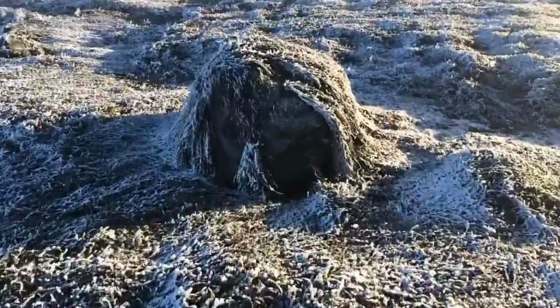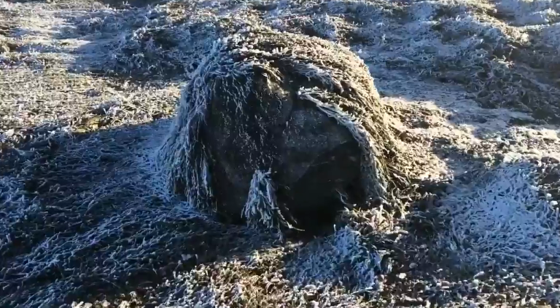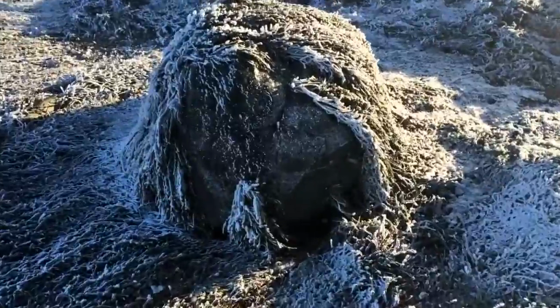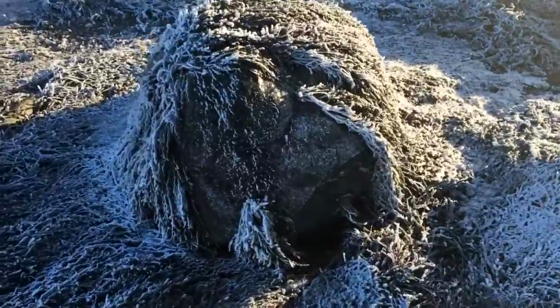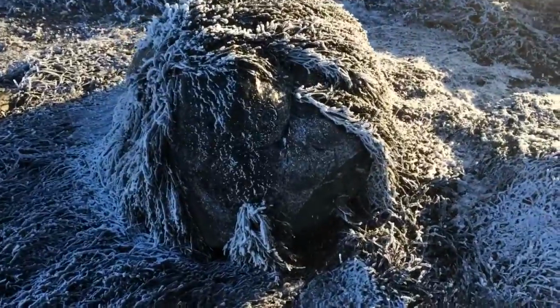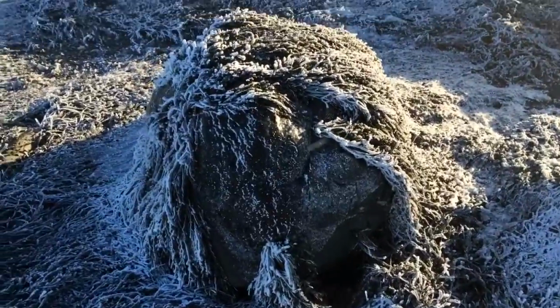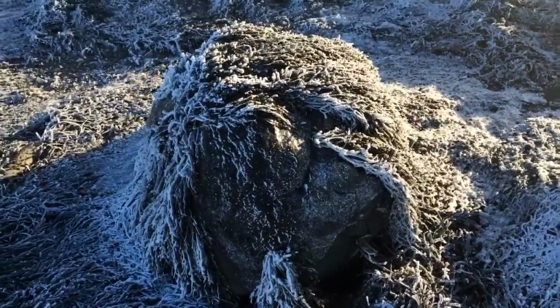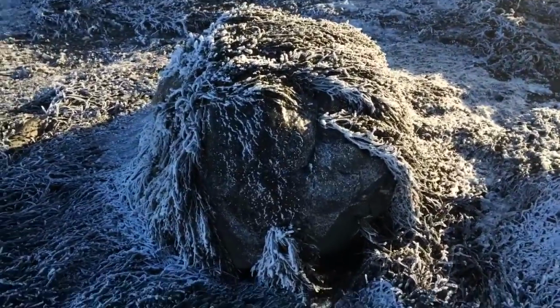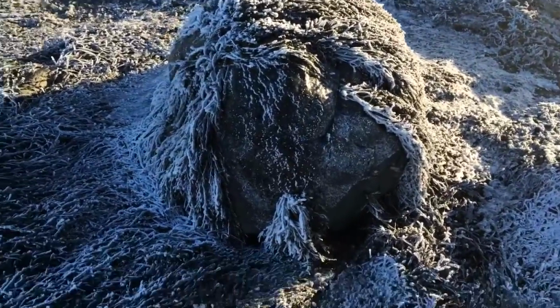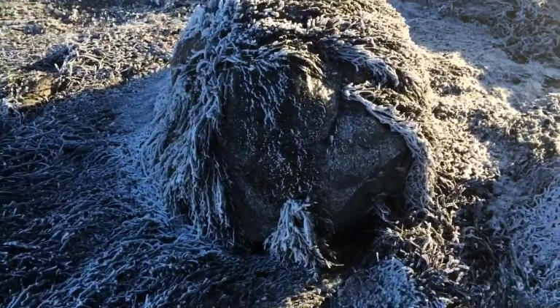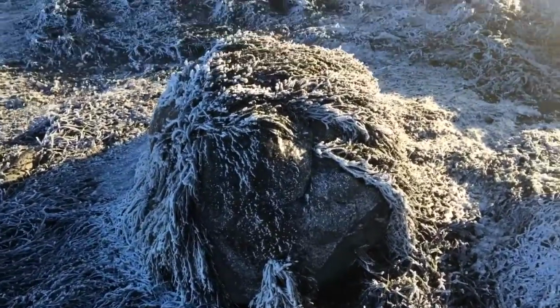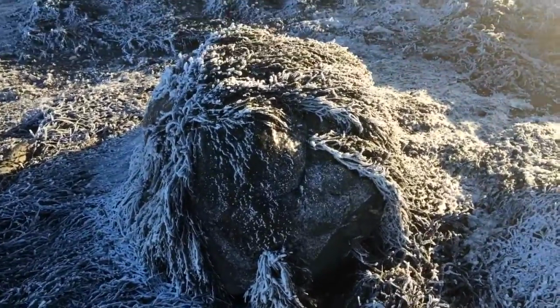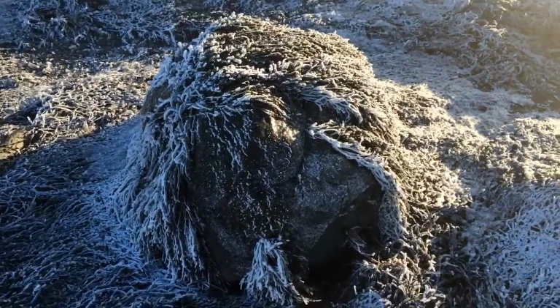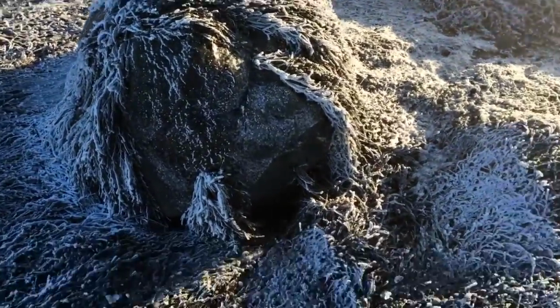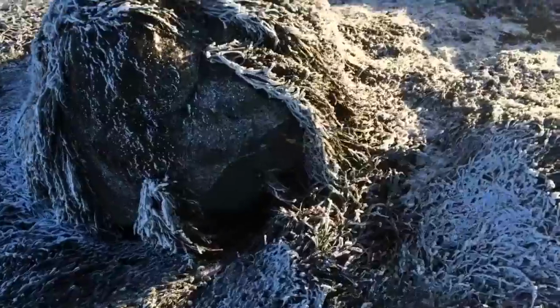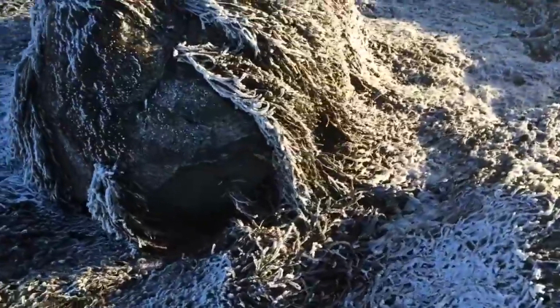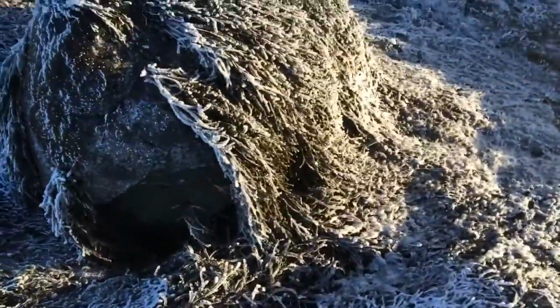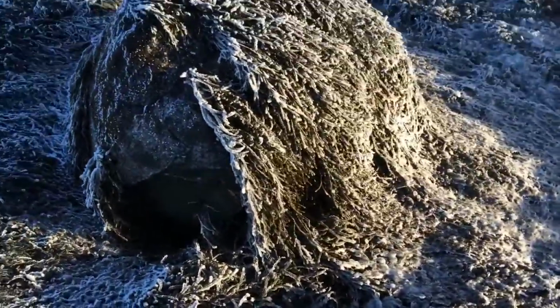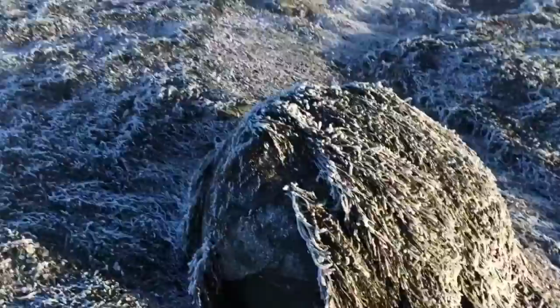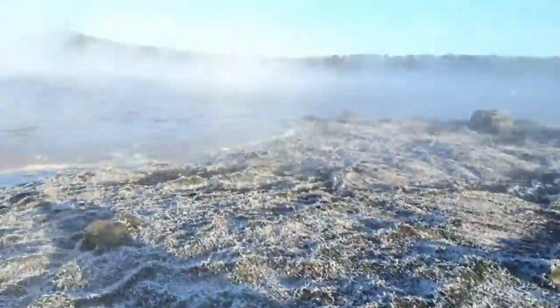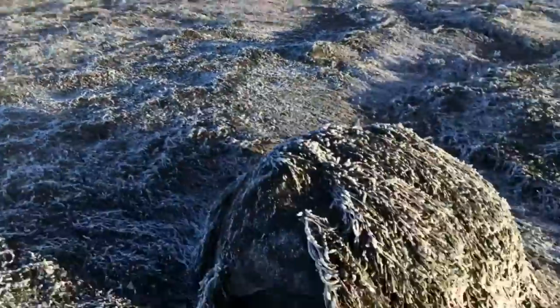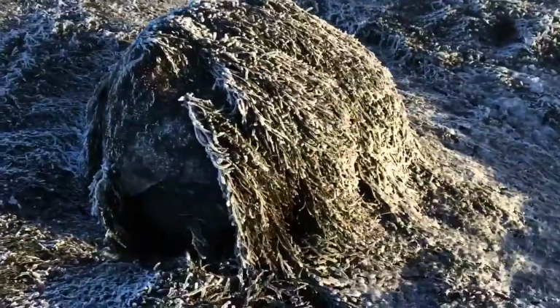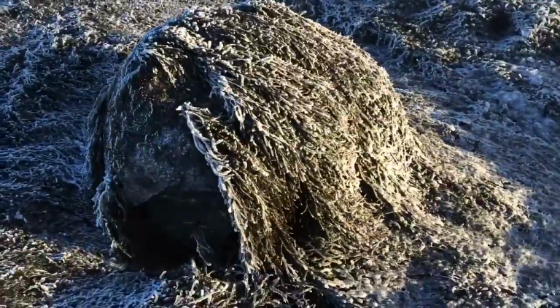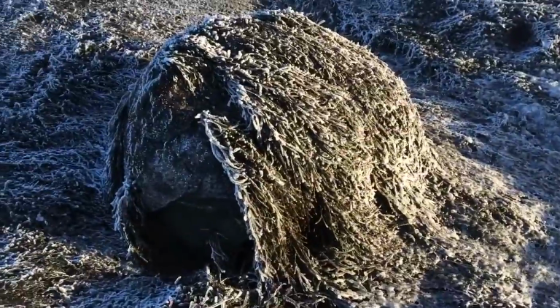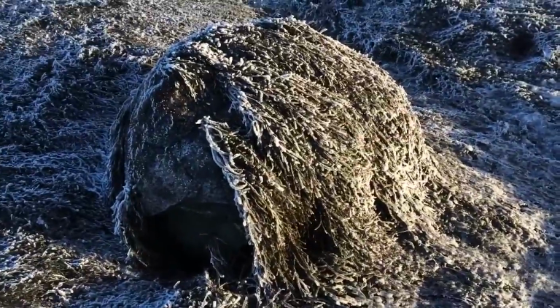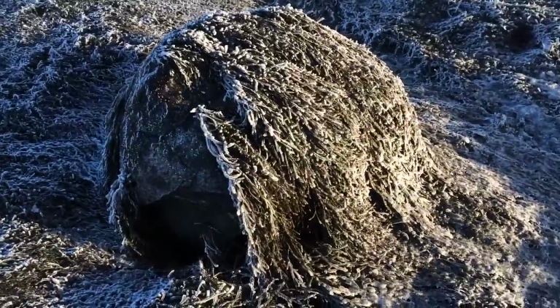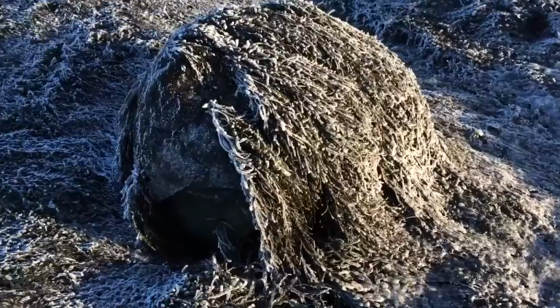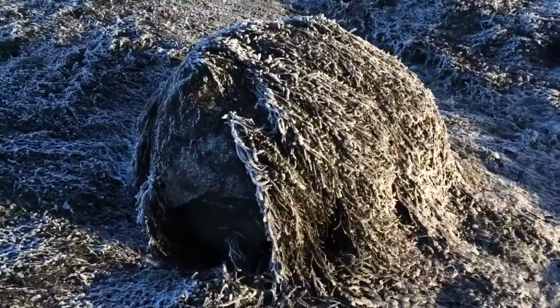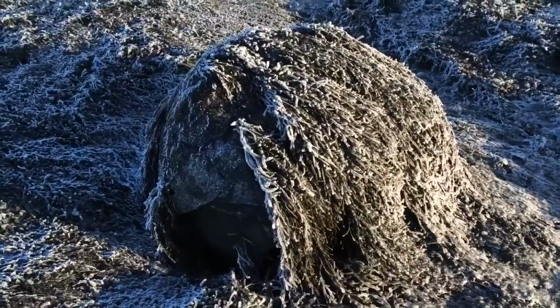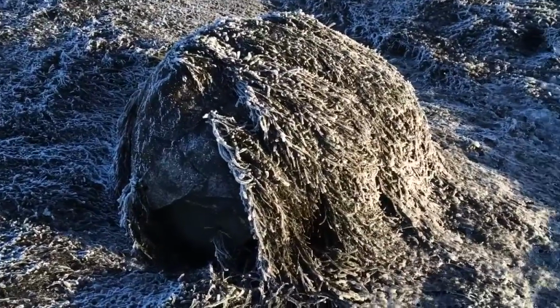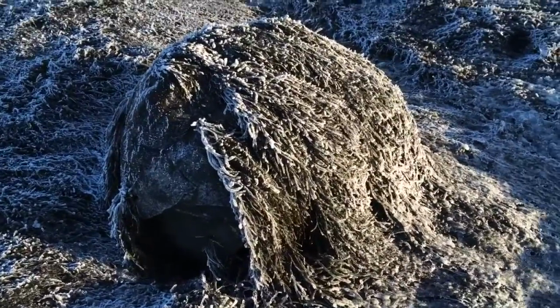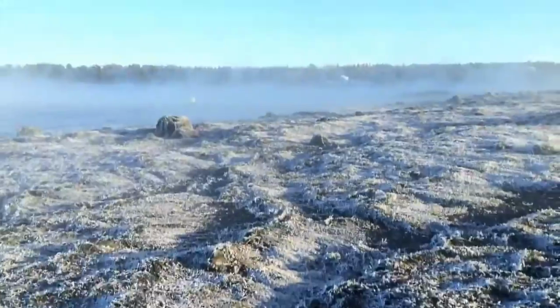The rockweed is frozen solid. This kind of brown algae can survive when it gets frozen solid. And as the tide goes out, it'll freeze solid again.